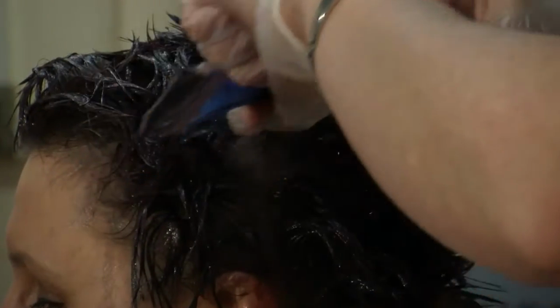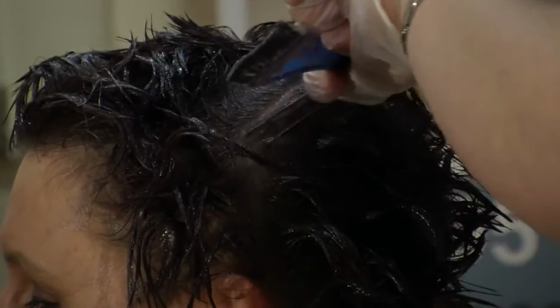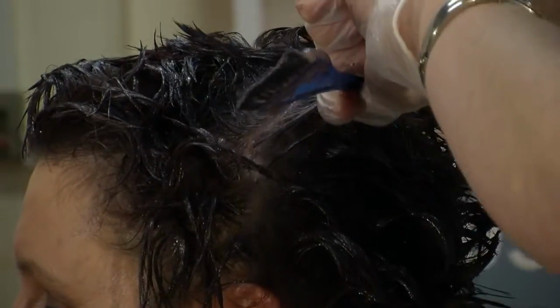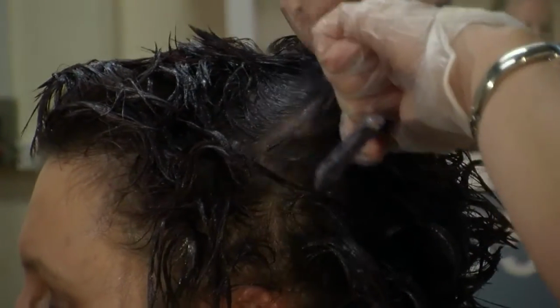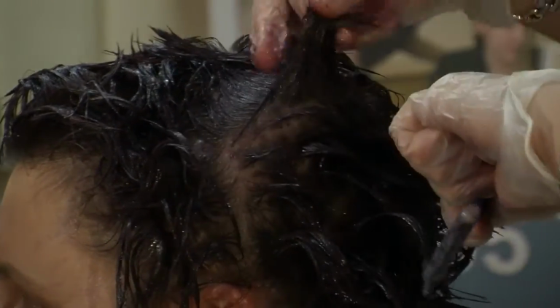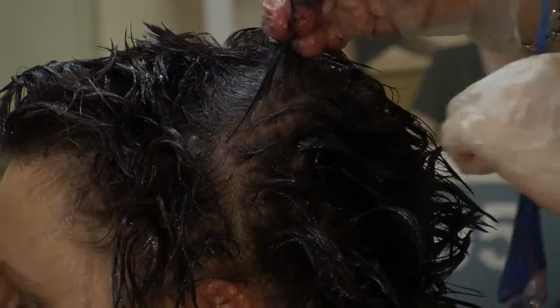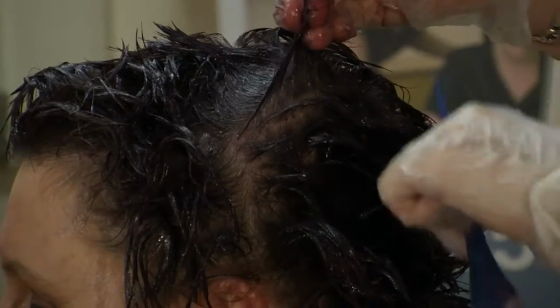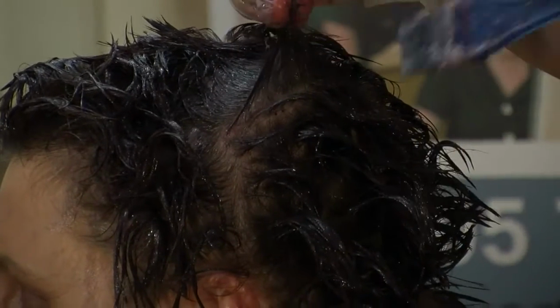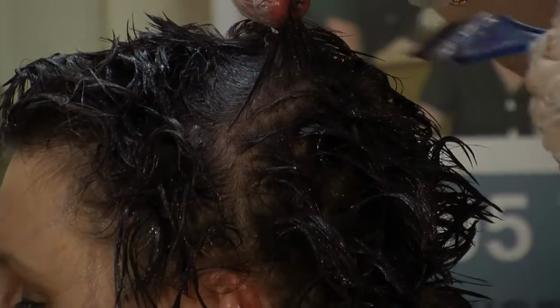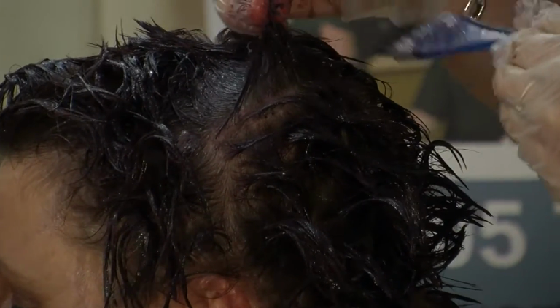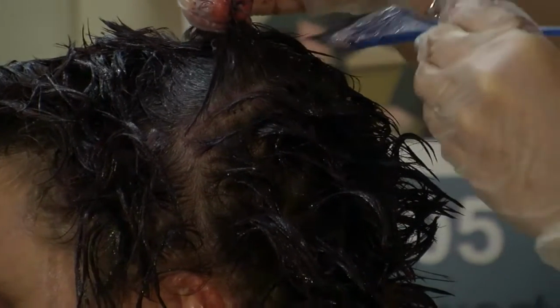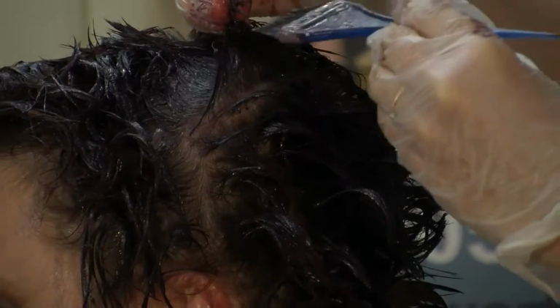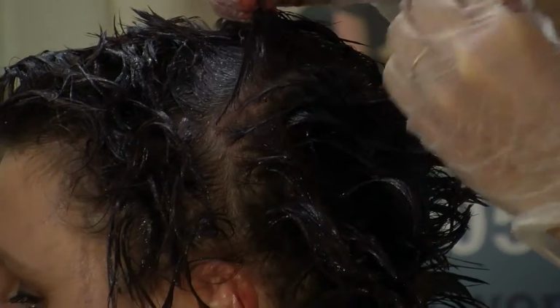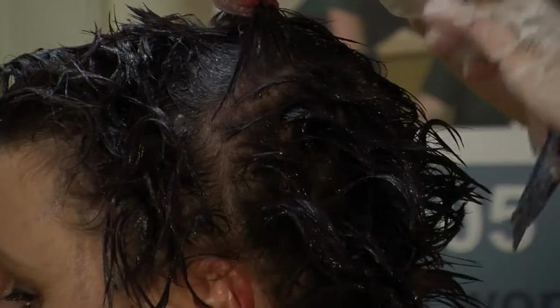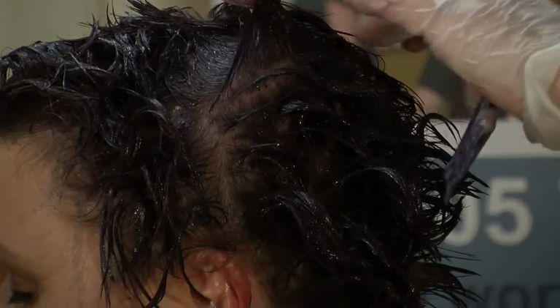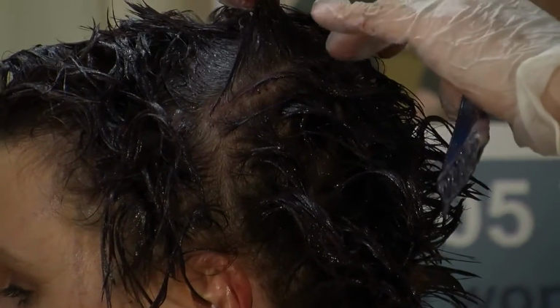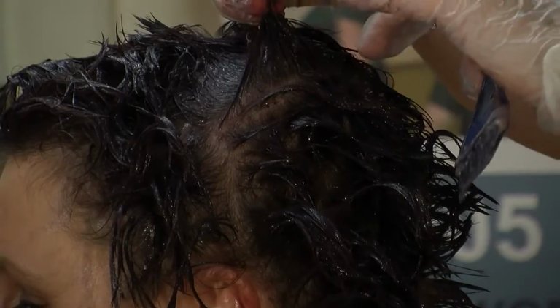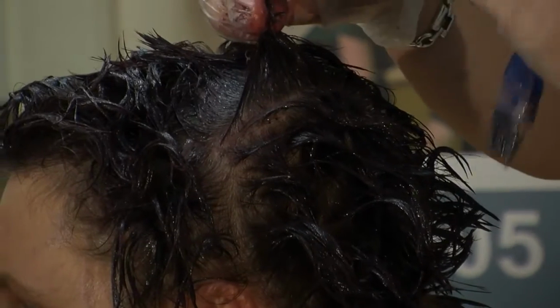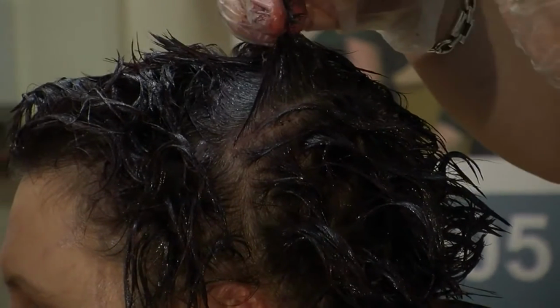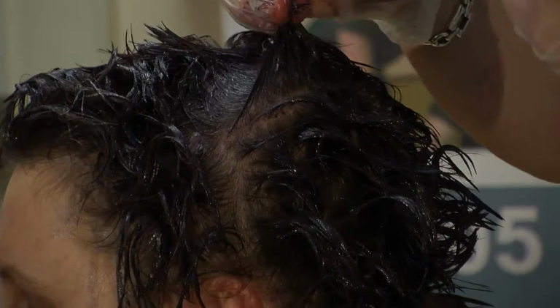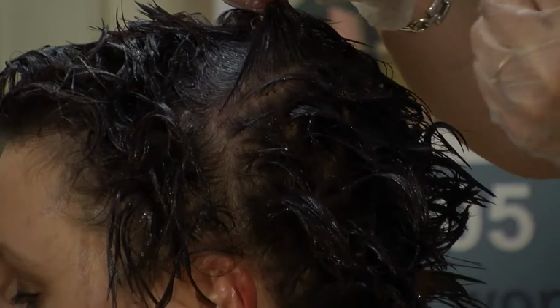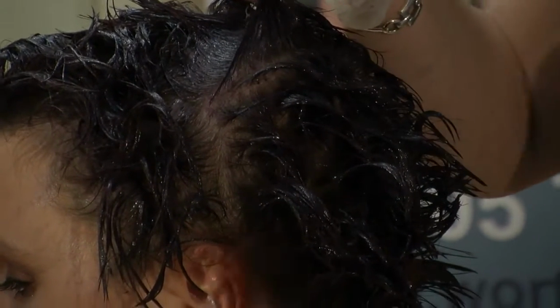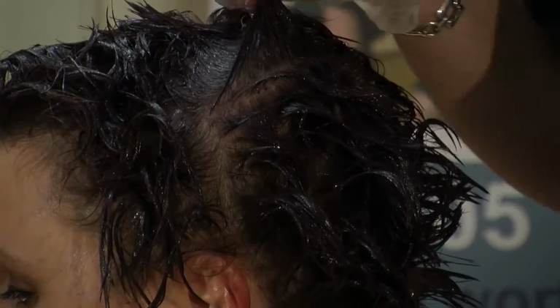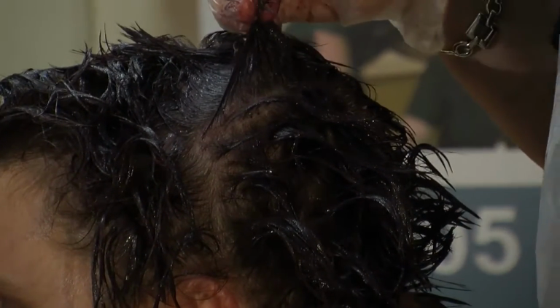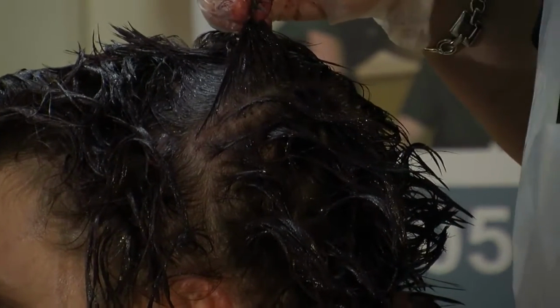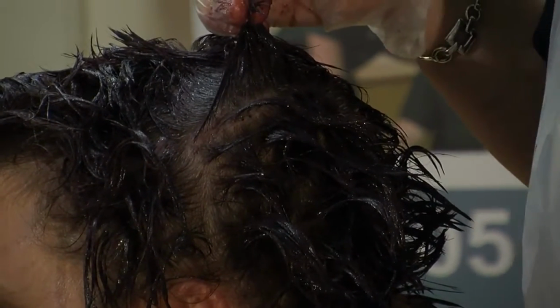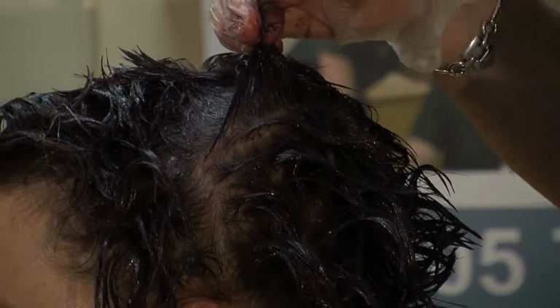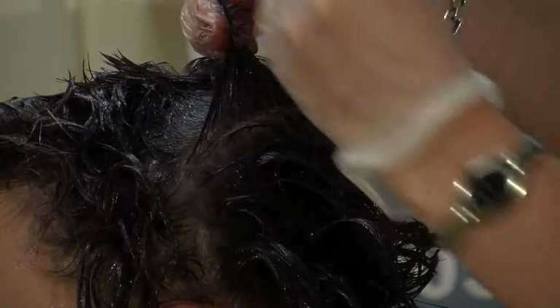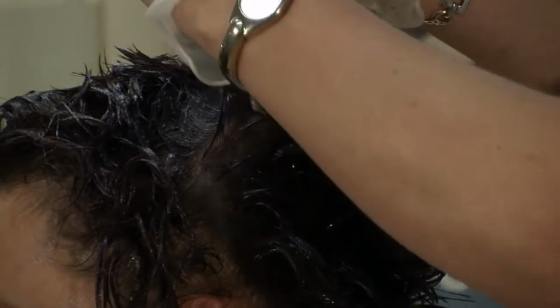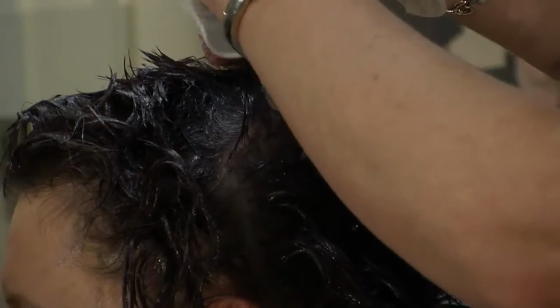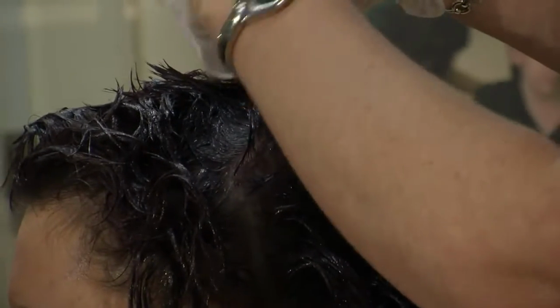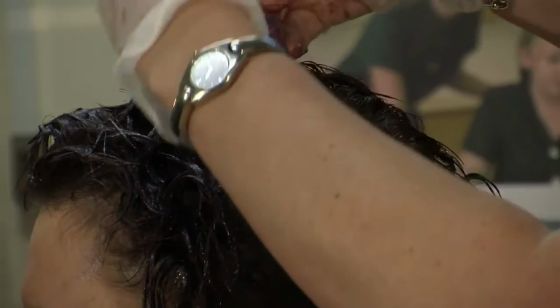These are really nice, neat sections. Make sure that you can see through your section — that's really important. If you take really thick sections, you're not going to get the coverage; you're going to find that you will come out with a patchy look.